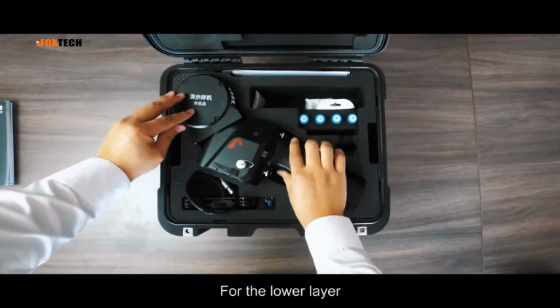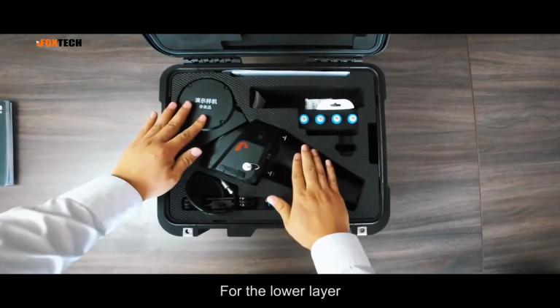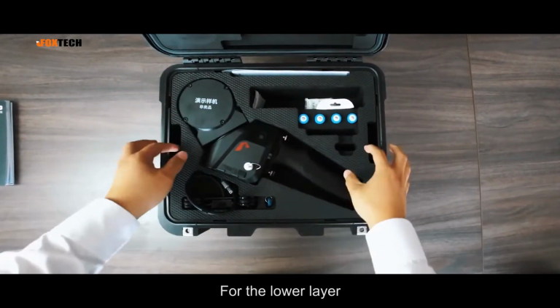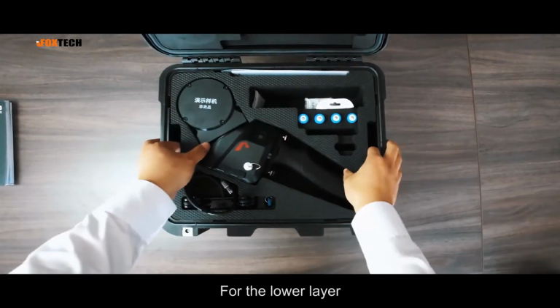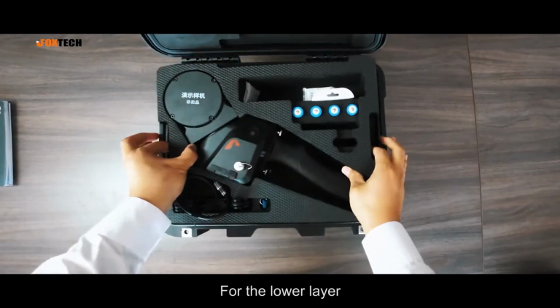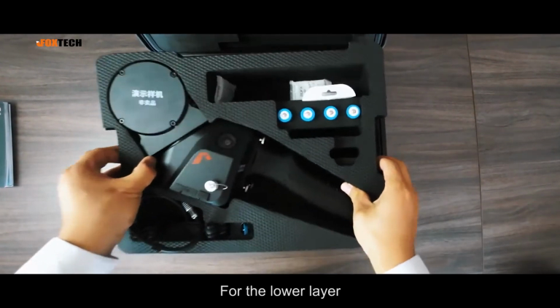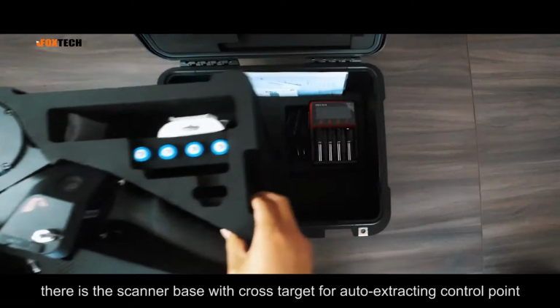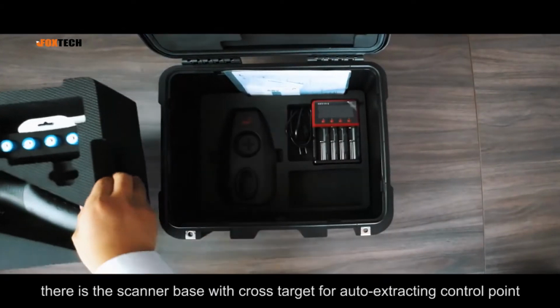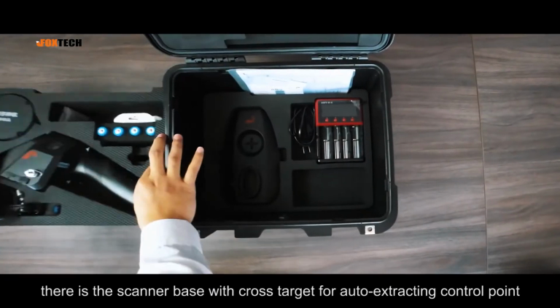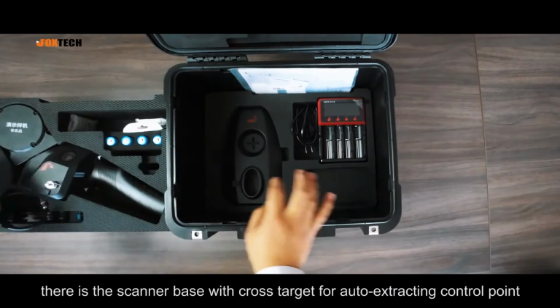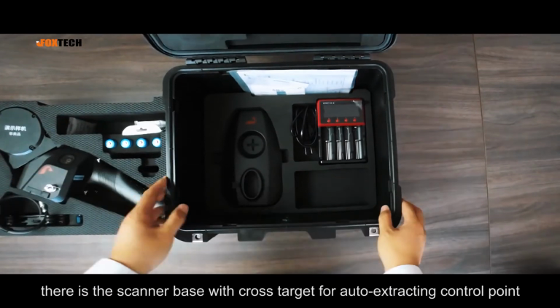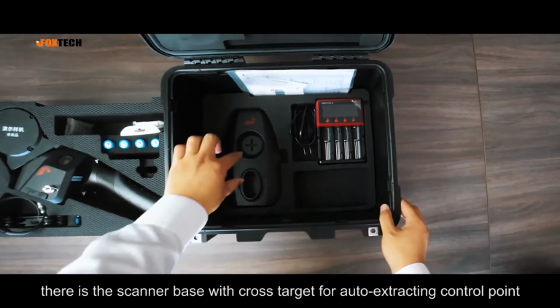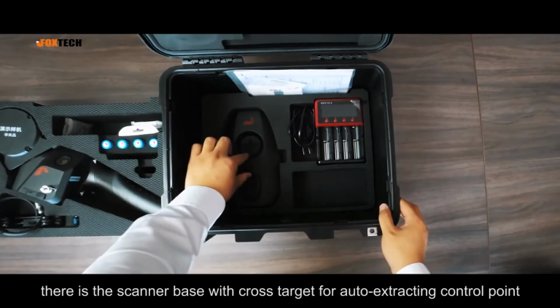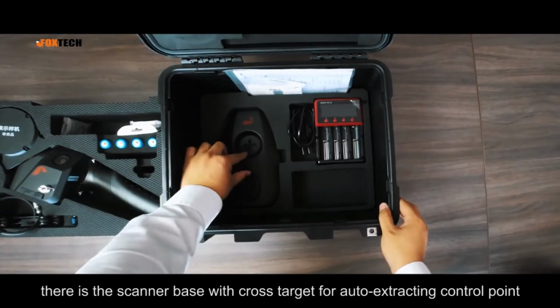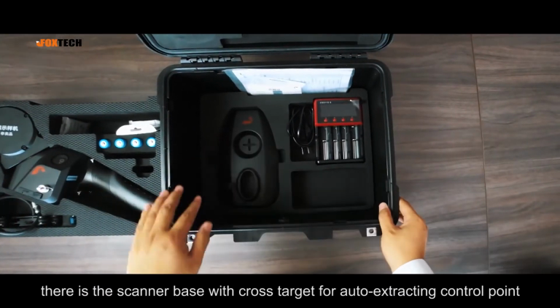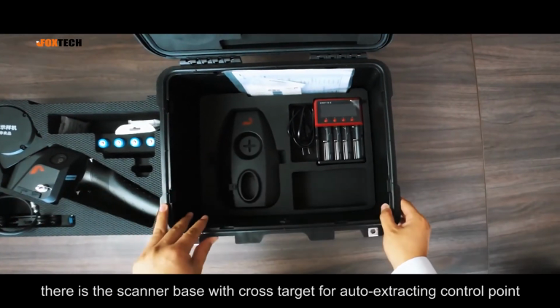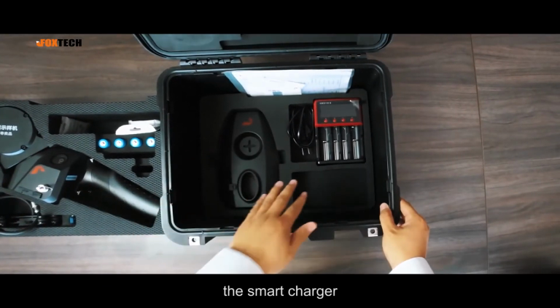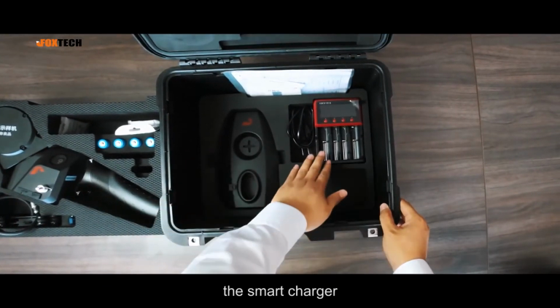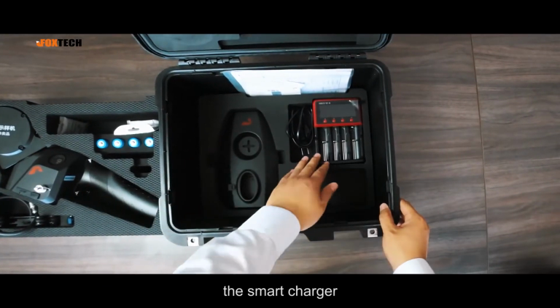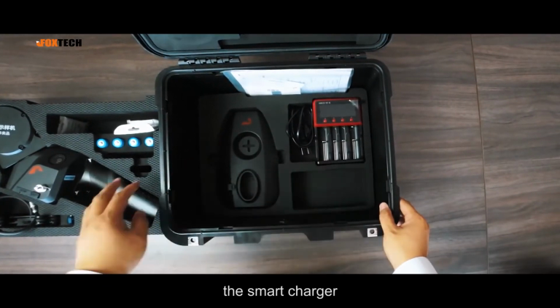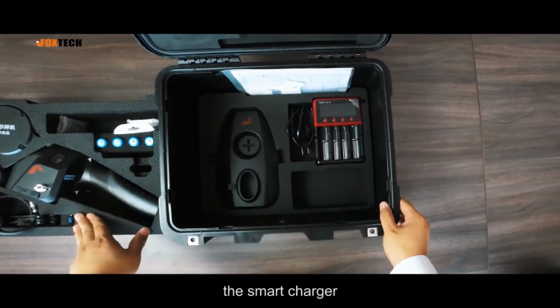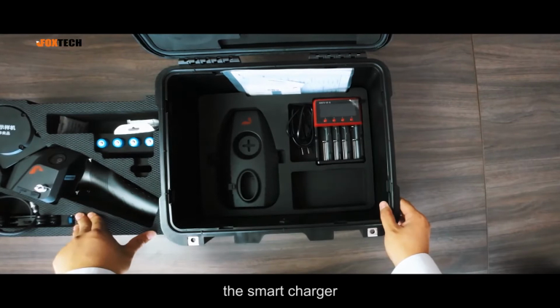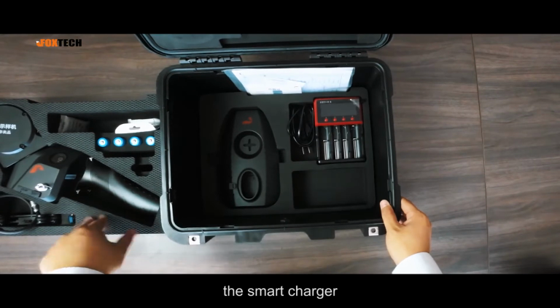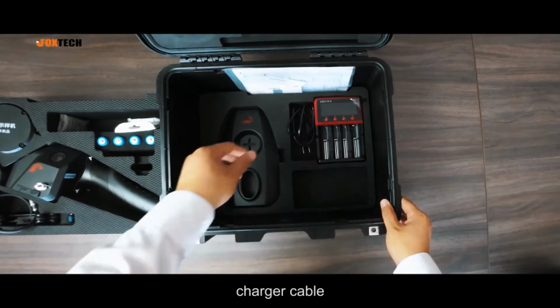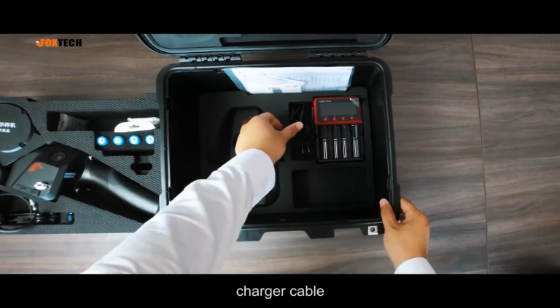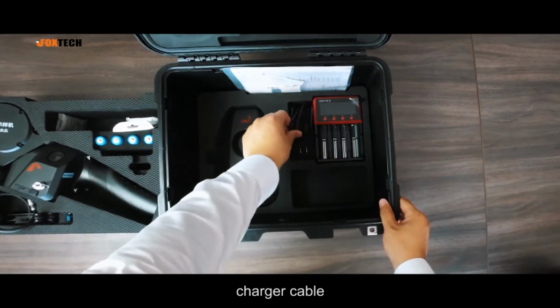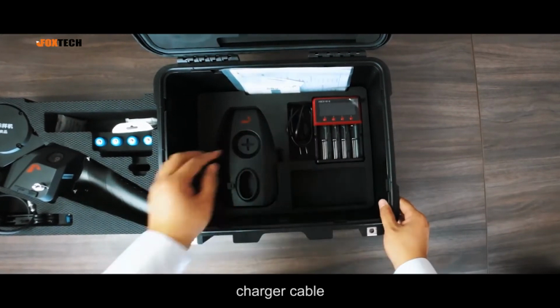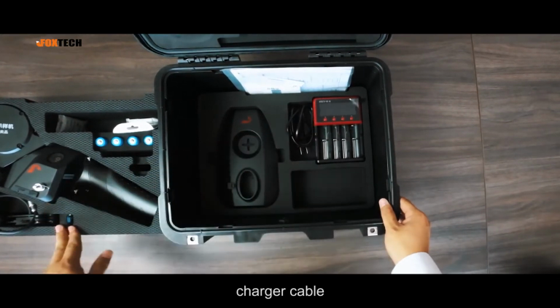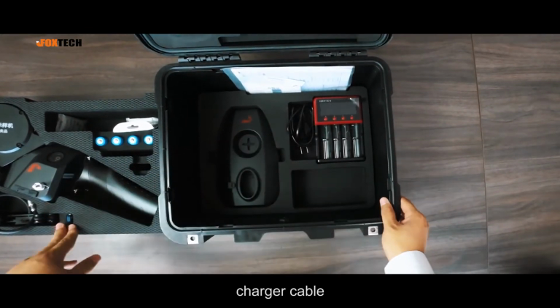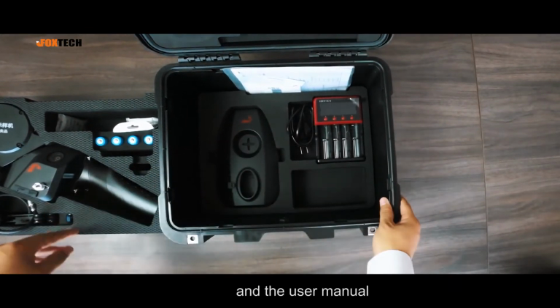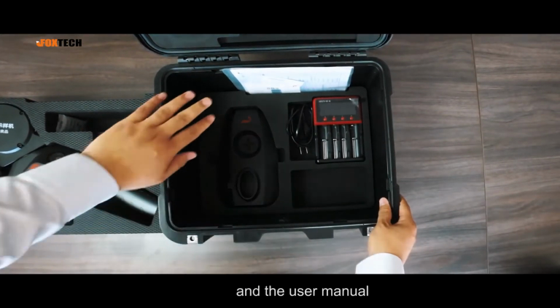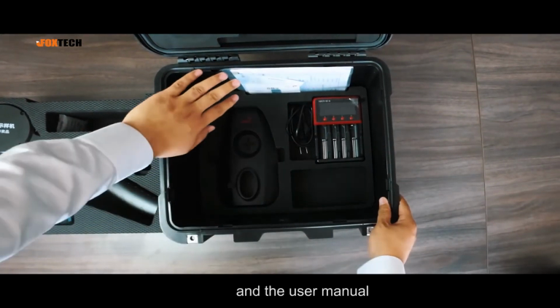For the lower layer, there is the scanner base with cross target for auto-extracting control points, the smart charger, charger cable, and the user manual.